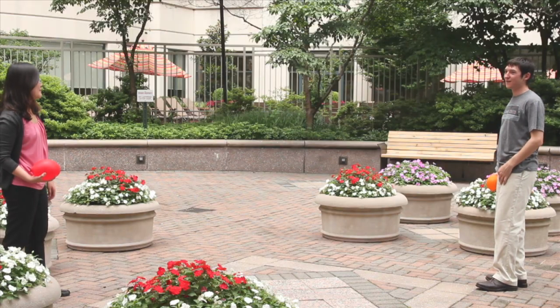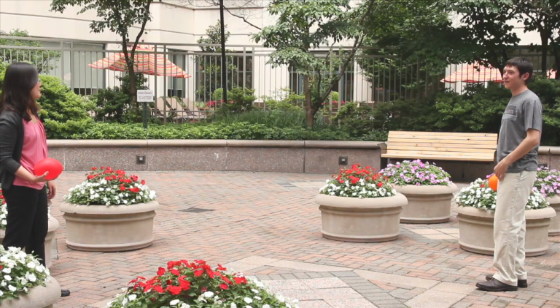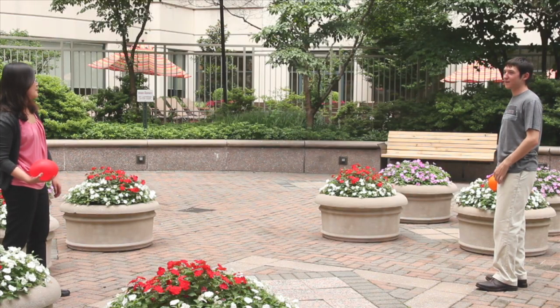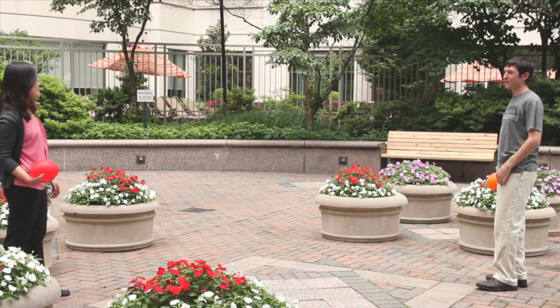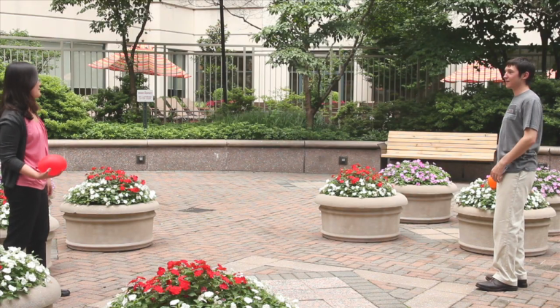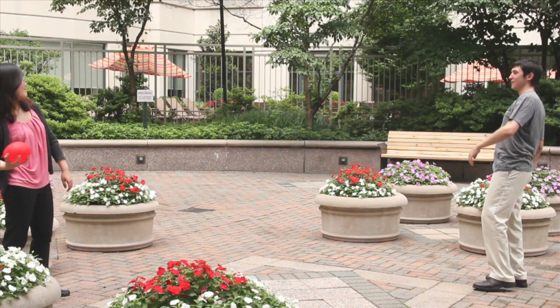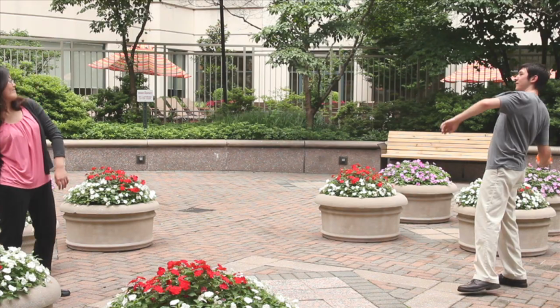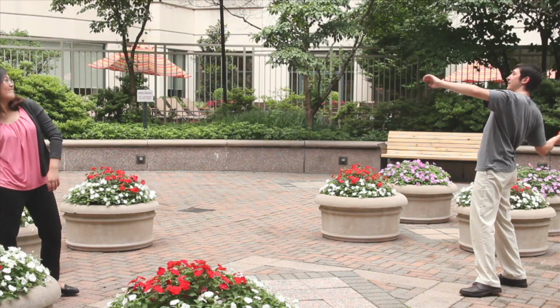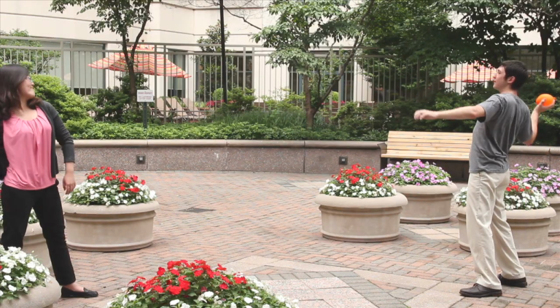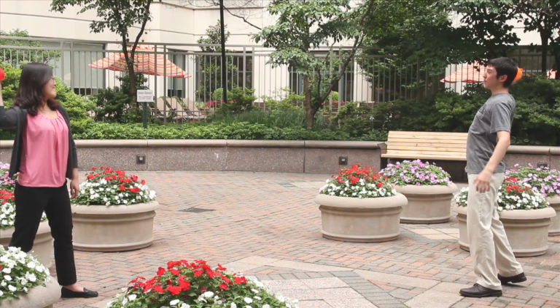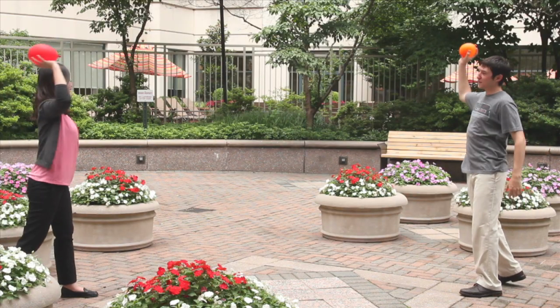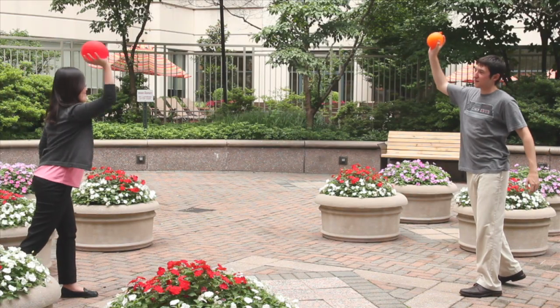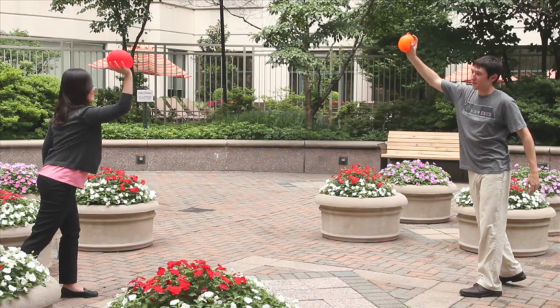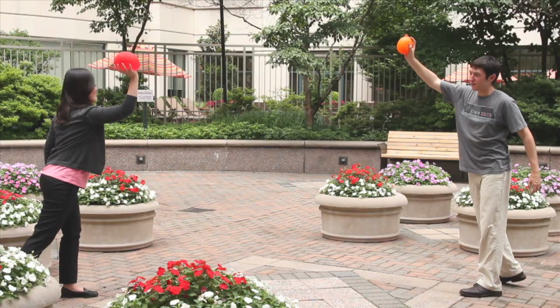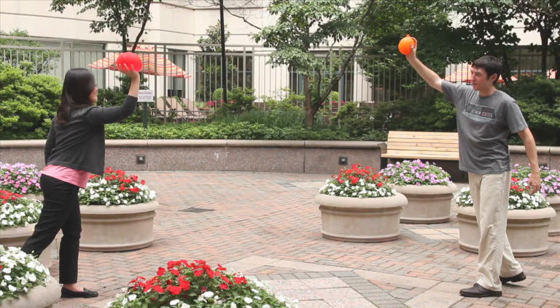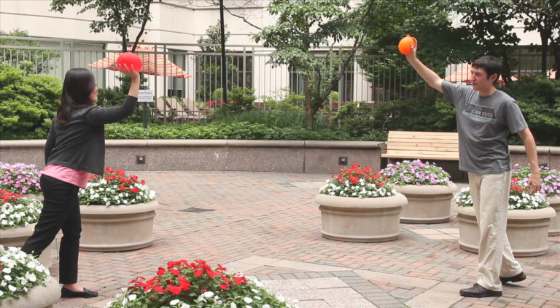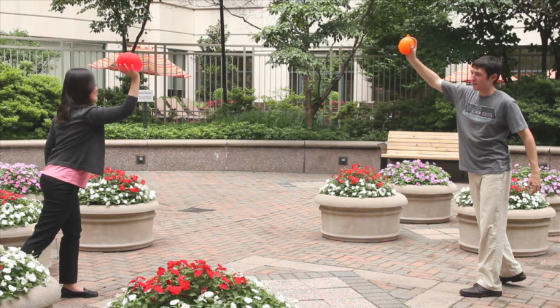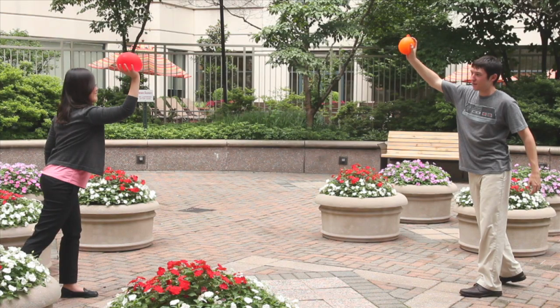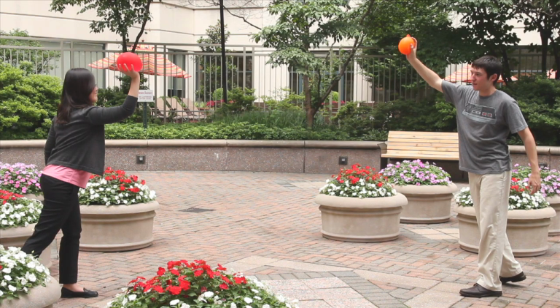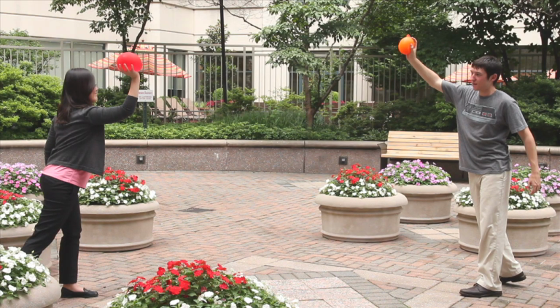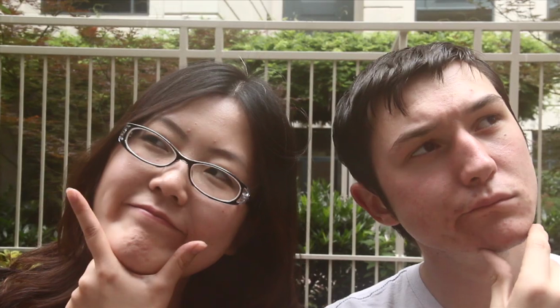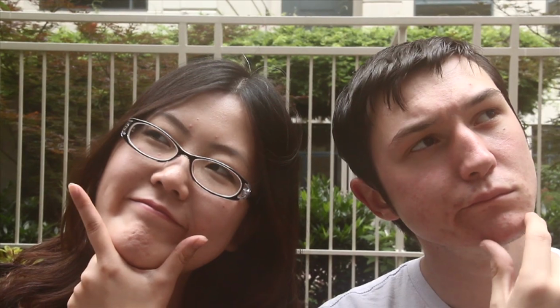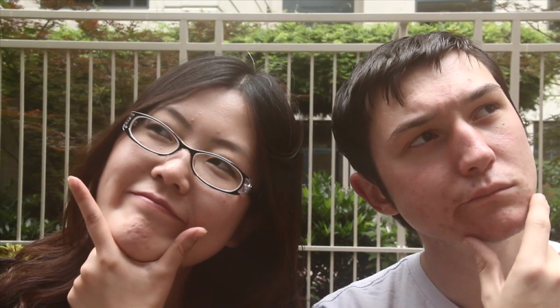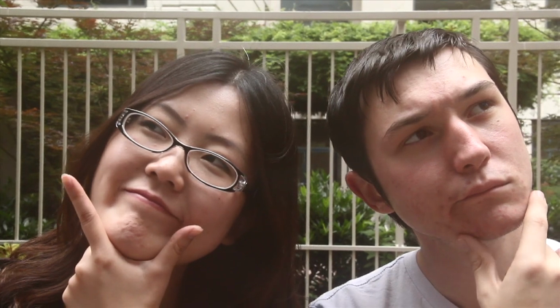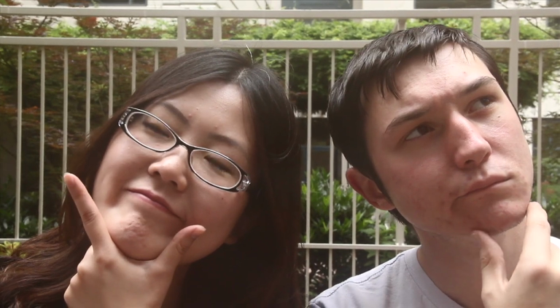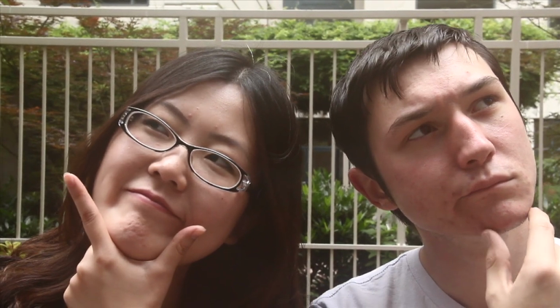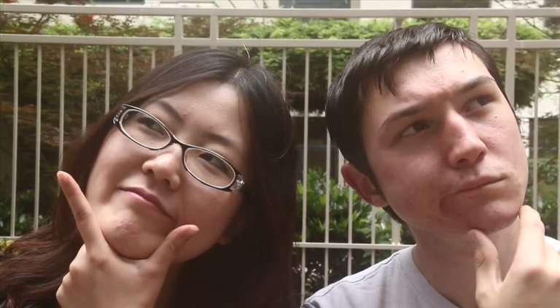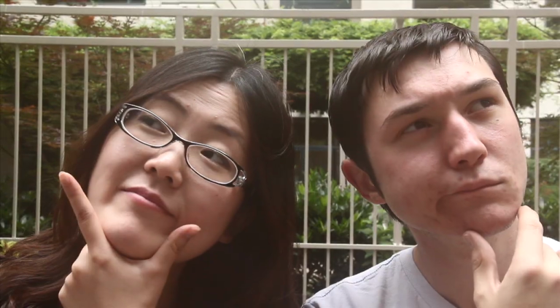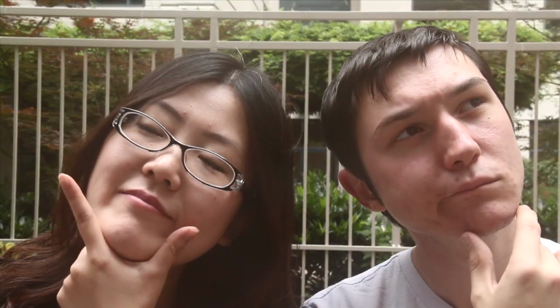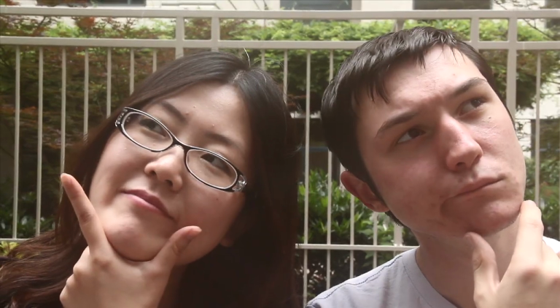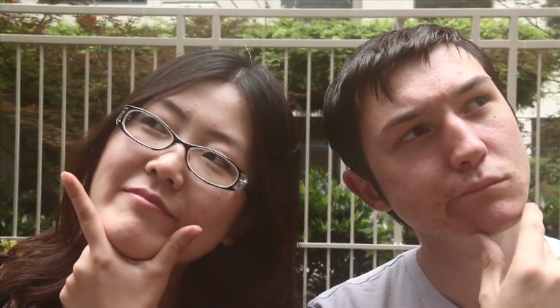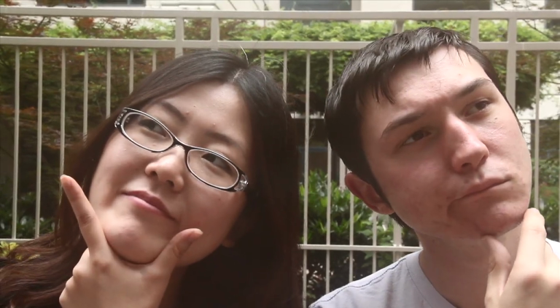Ready? On the count of three. One, two, wait! Let's stop for a second. Did you ever think that there might be more to it than soaking your friend with a water balloon?